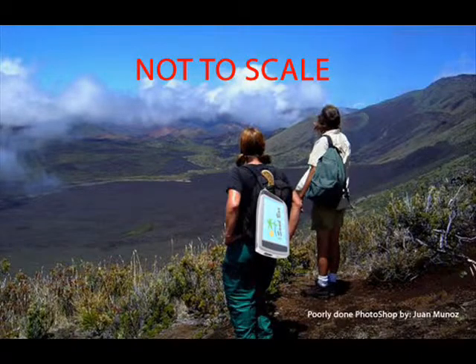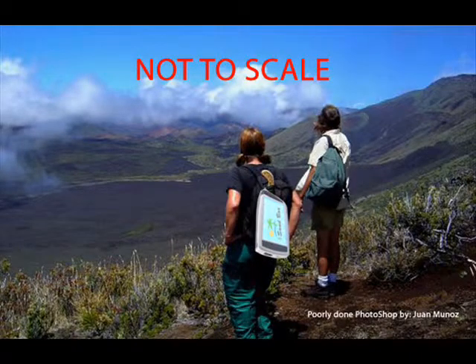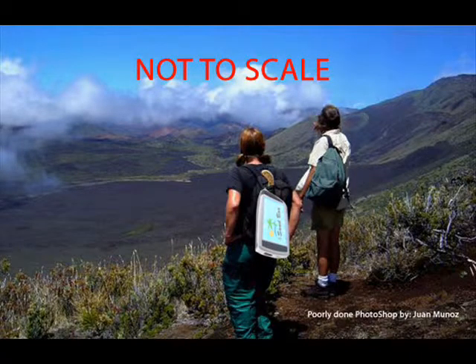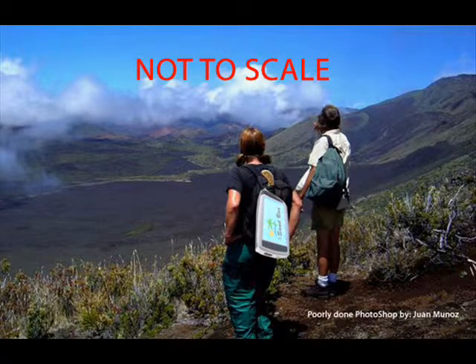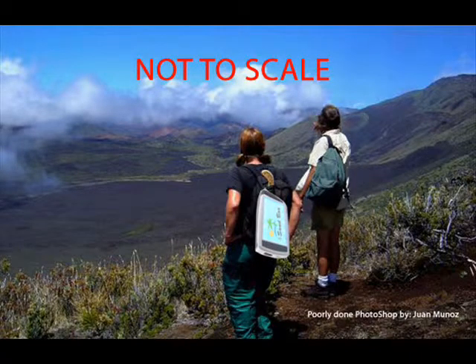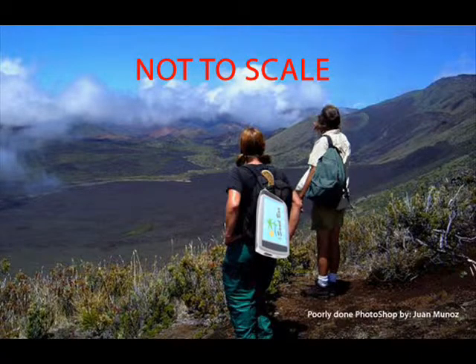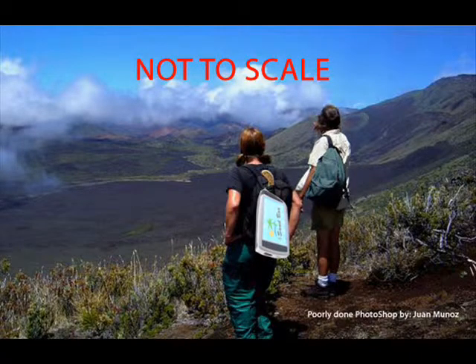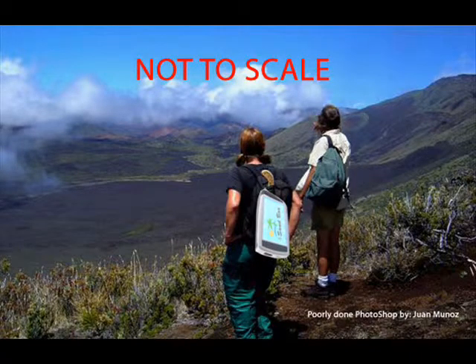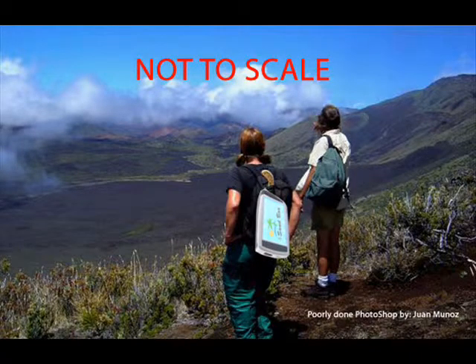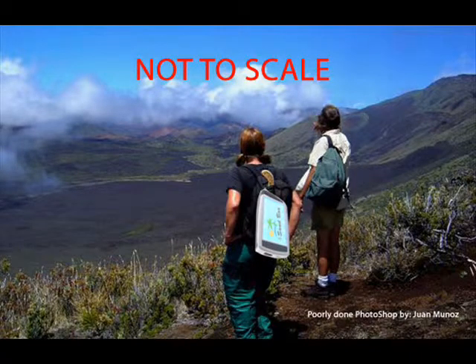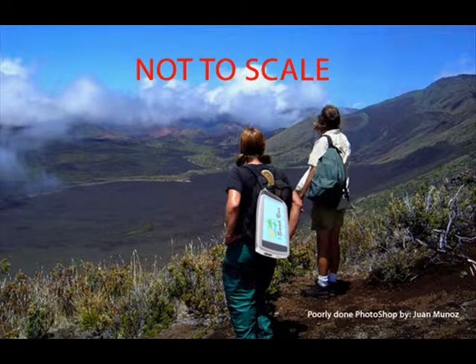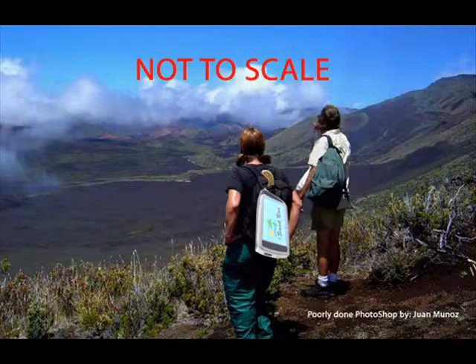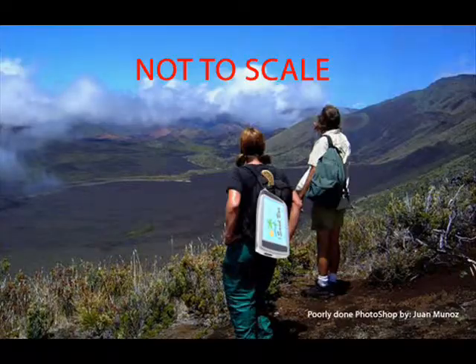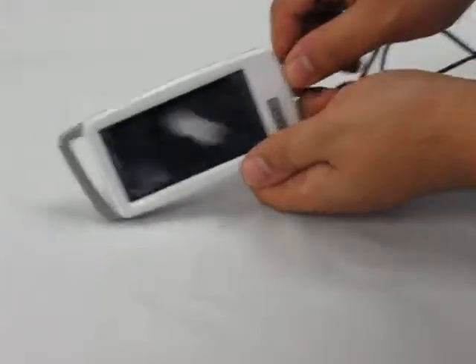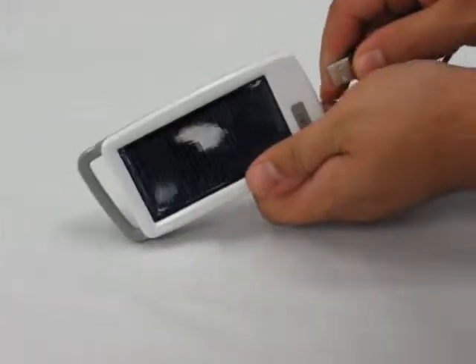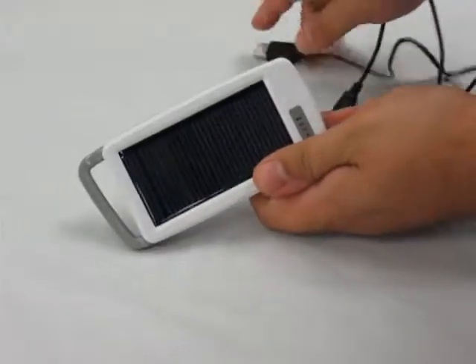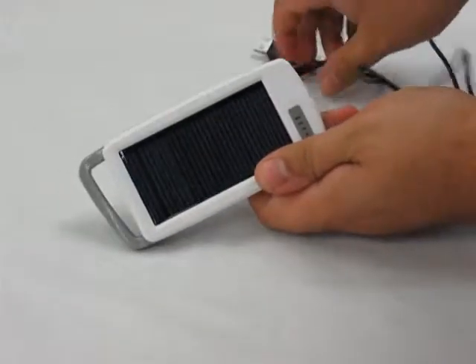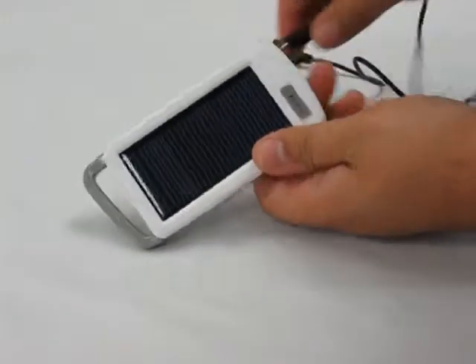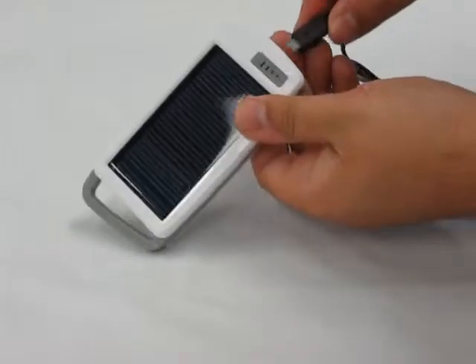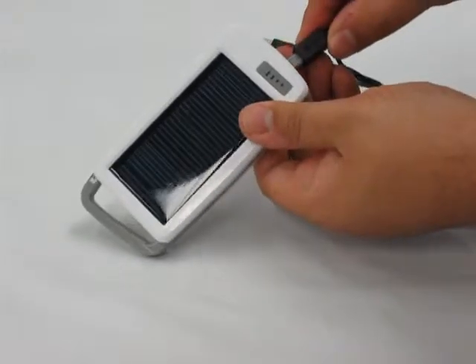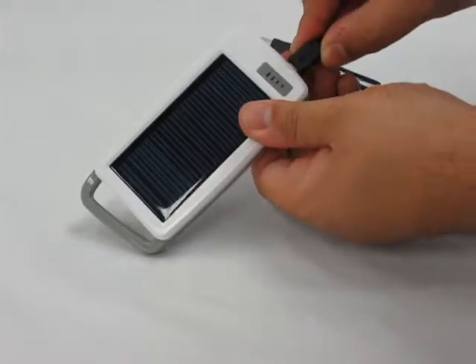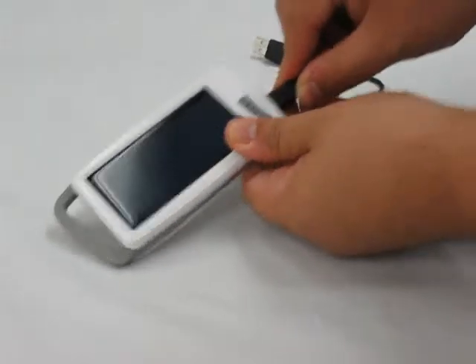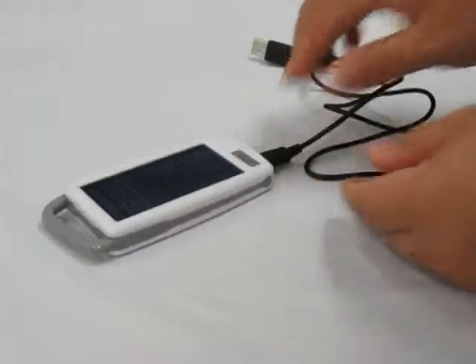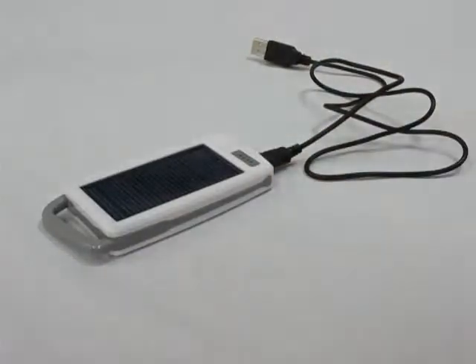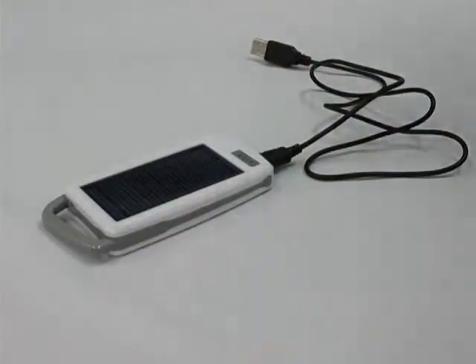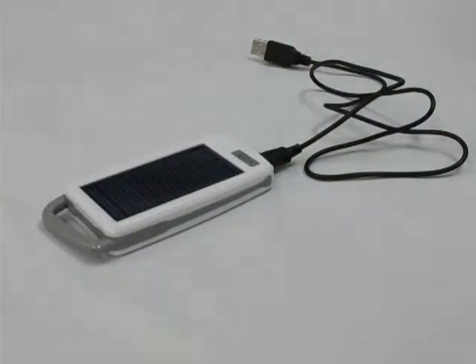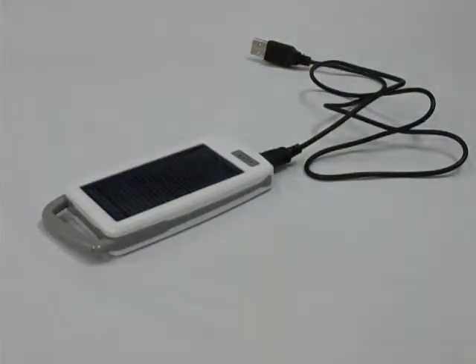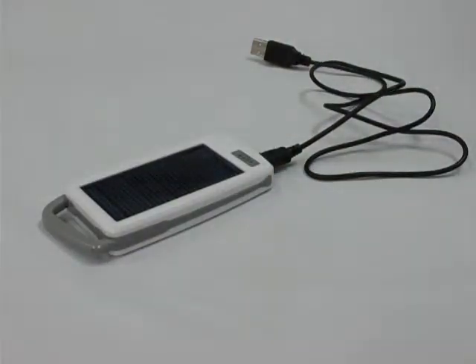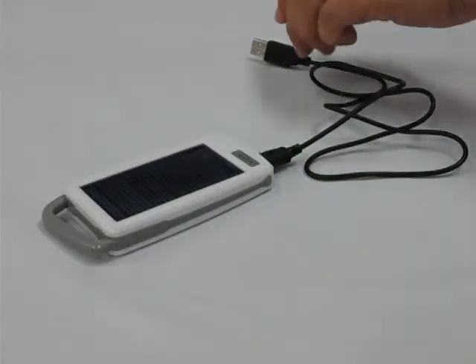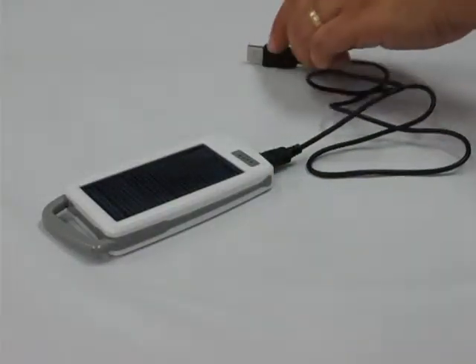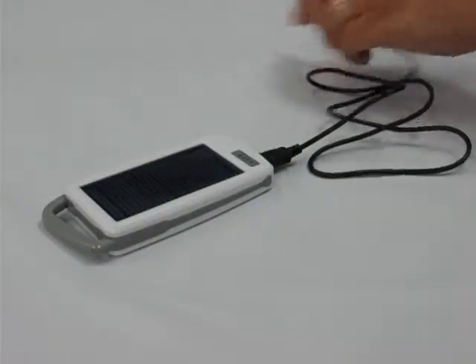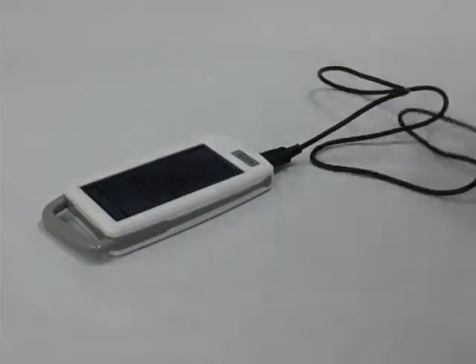This easy-to-use mobile power source is great for outdoorsmen to charge up their phones while they enjoy the scenery. And if you don't care about the environment, you can always charge it up on a USB port. Either way, you'll have power in your cell phone, and isn't that what really matters?